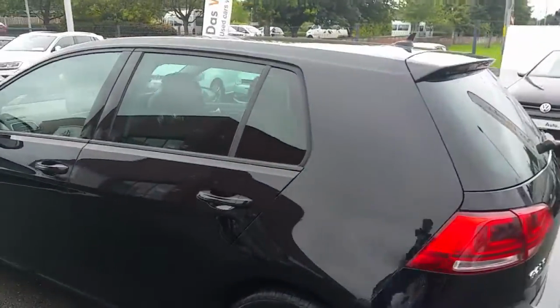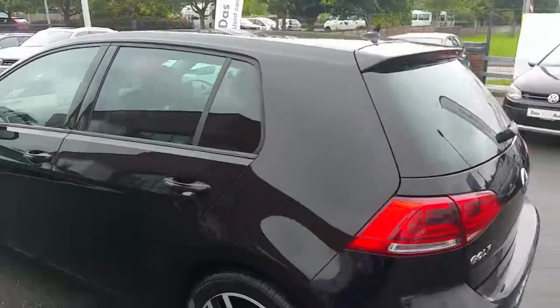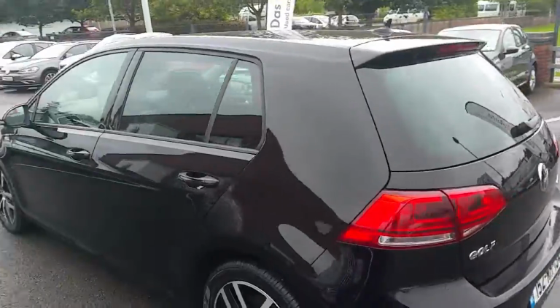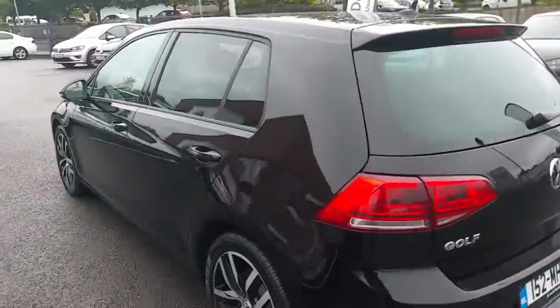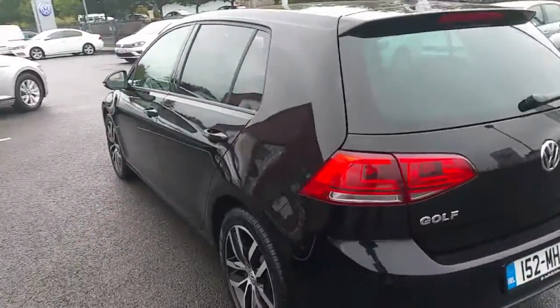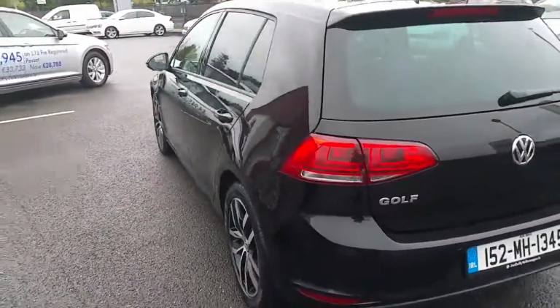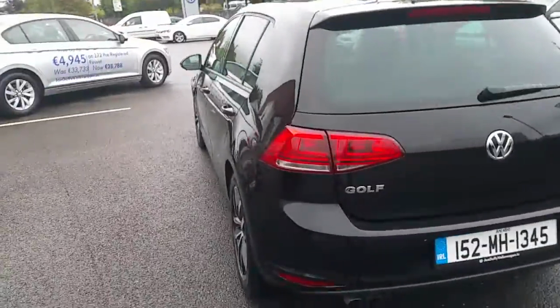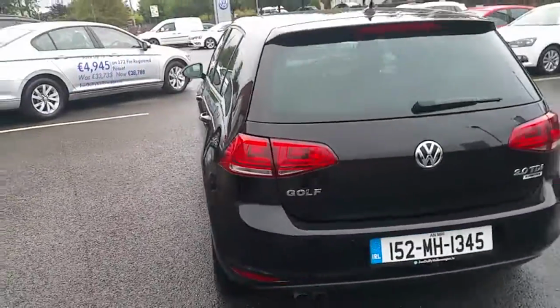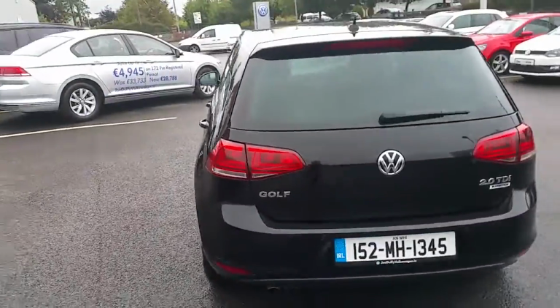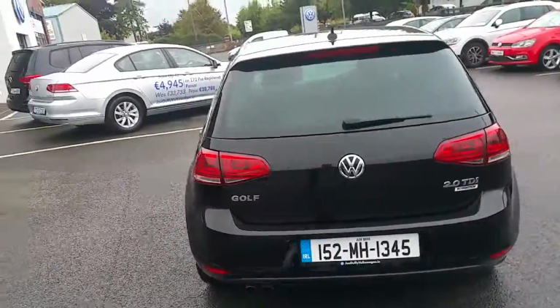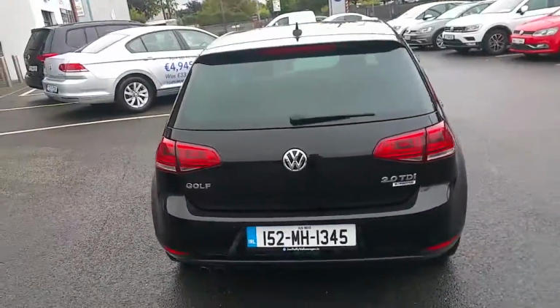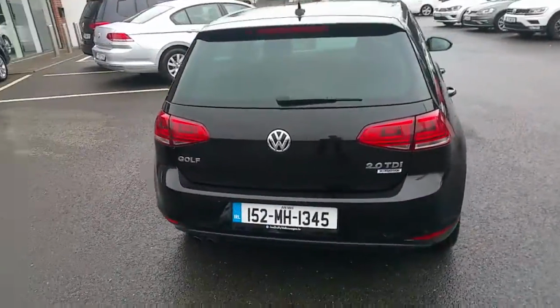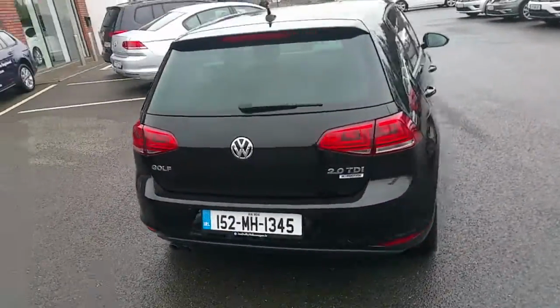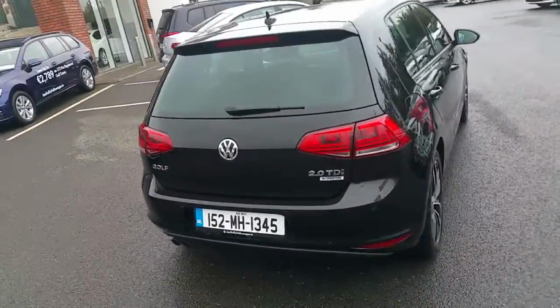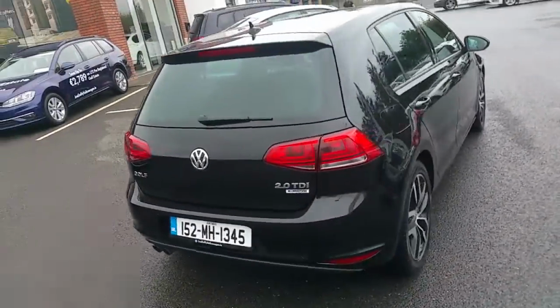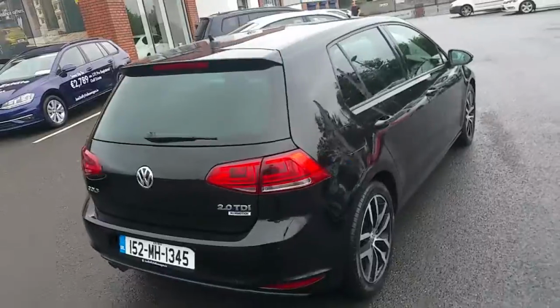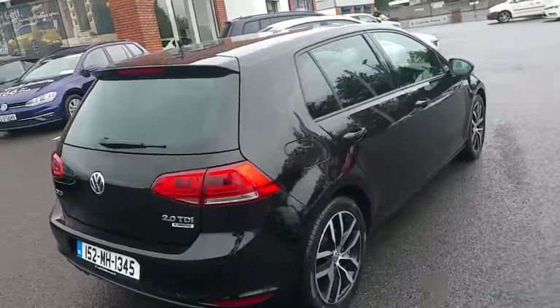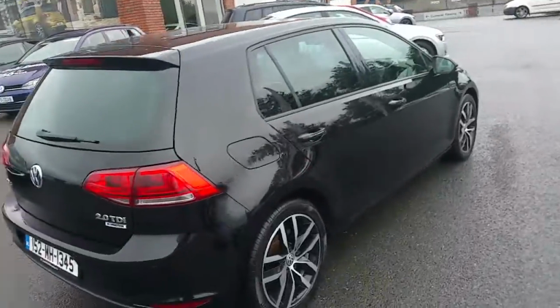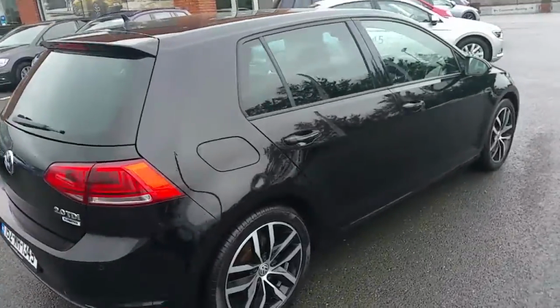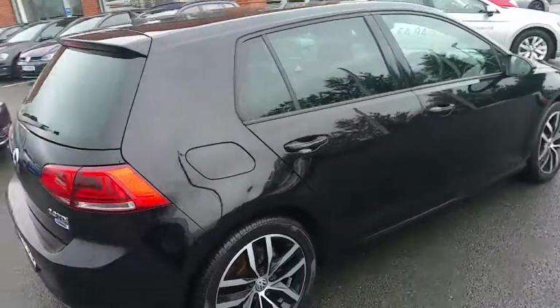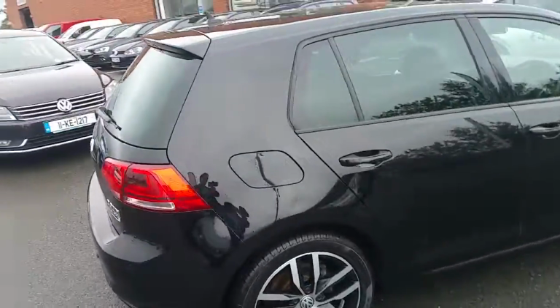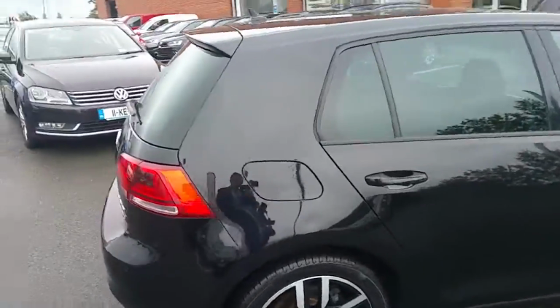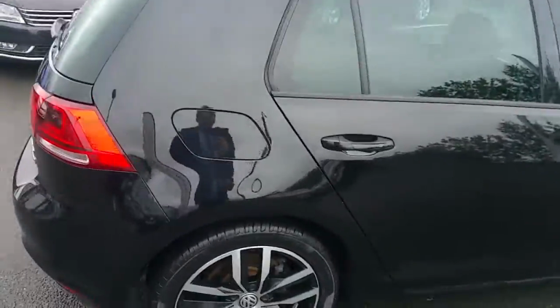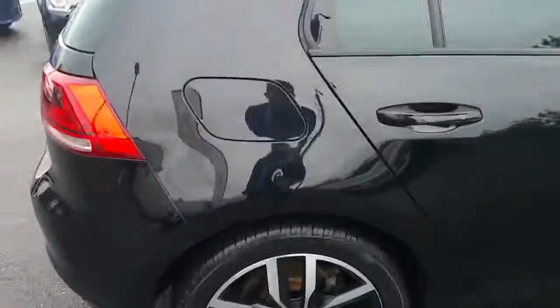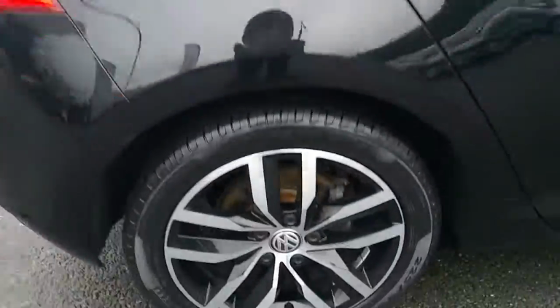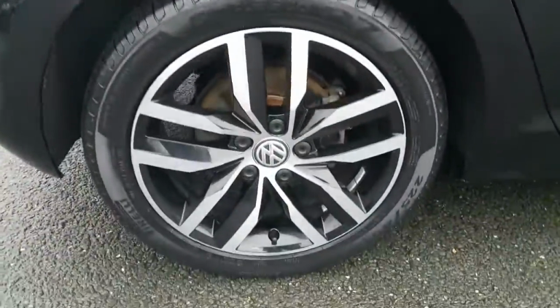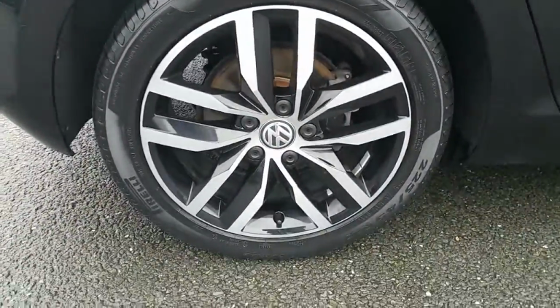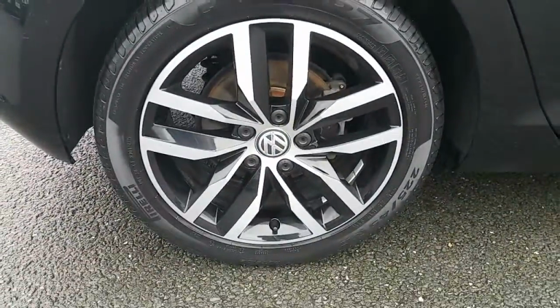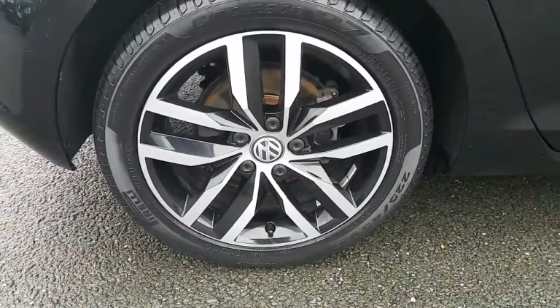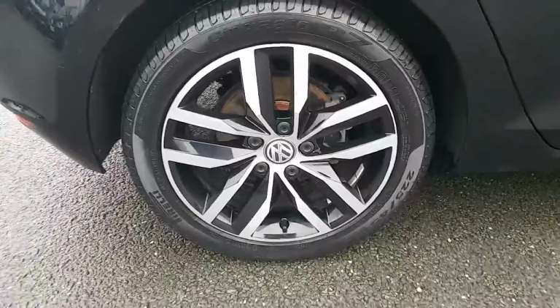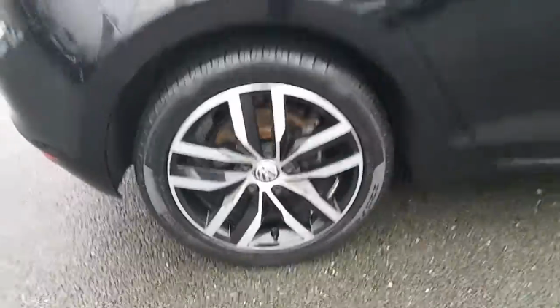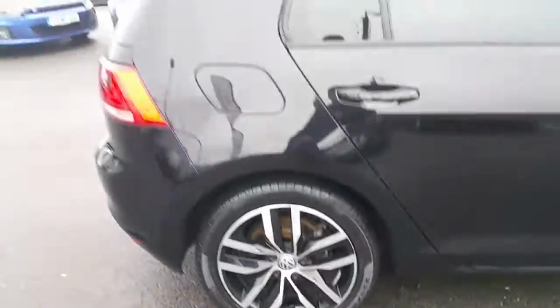There's your privacy glass rear windows. It also has parking sensors front and rear with a rear view camera. And here are your 17-inch alloy wheels.